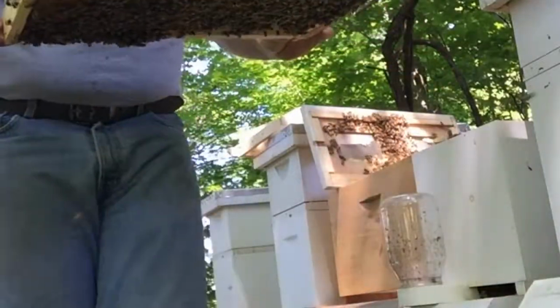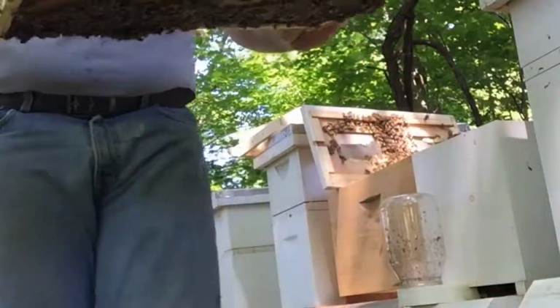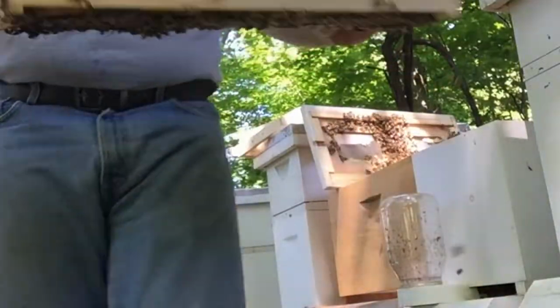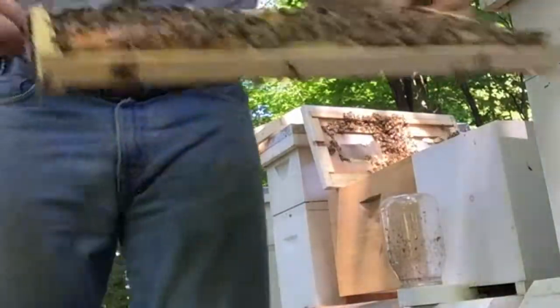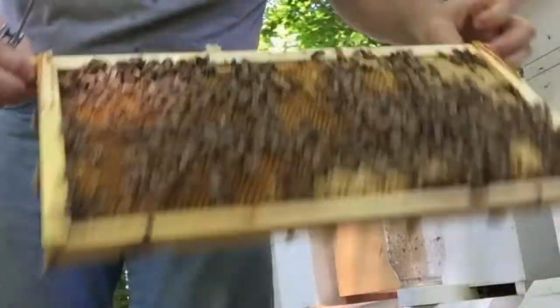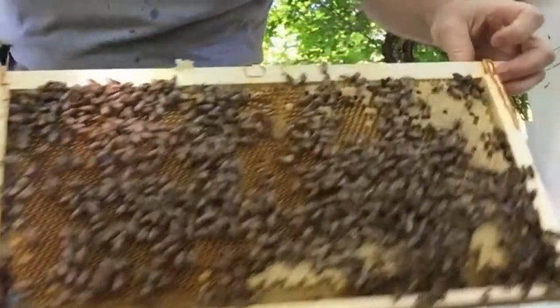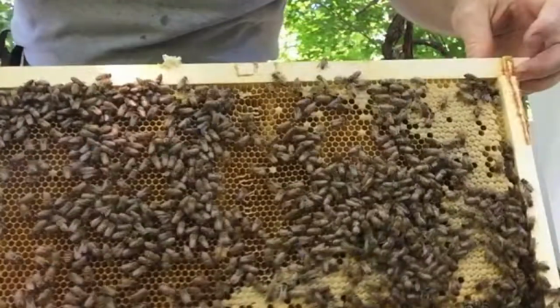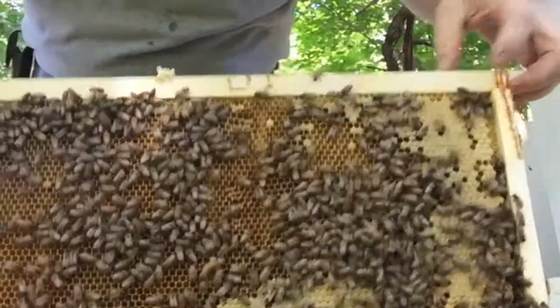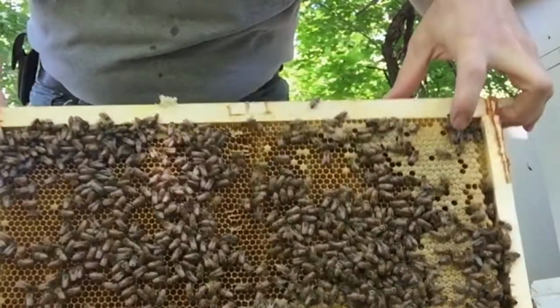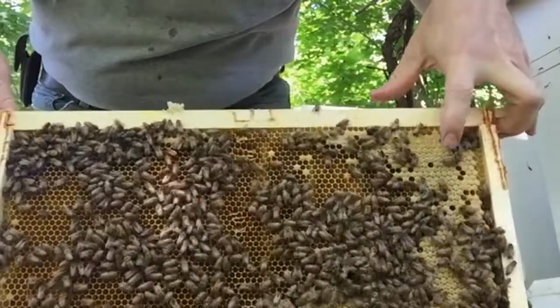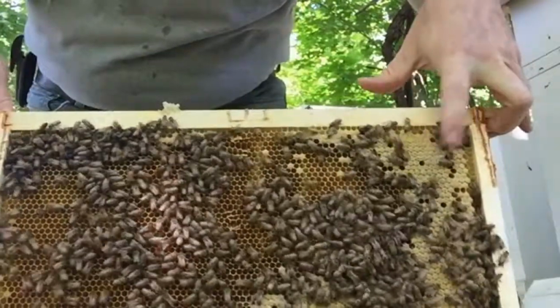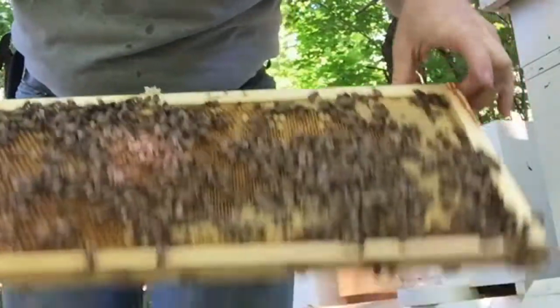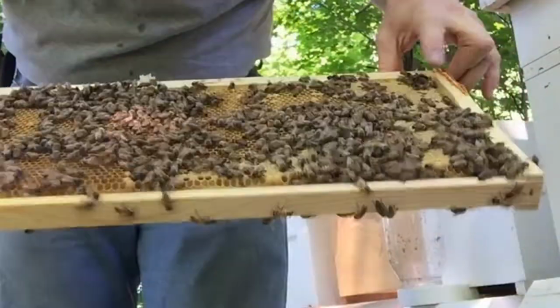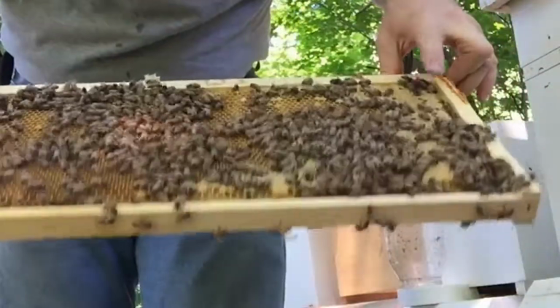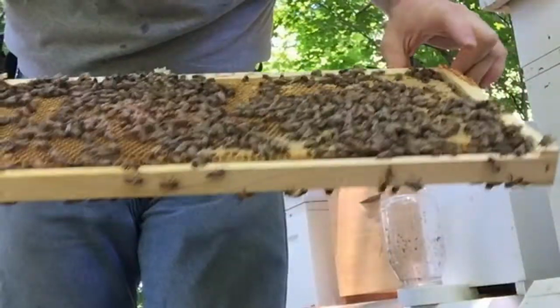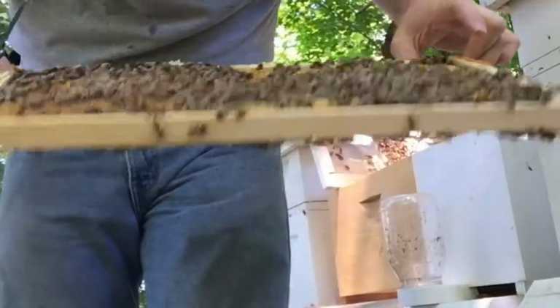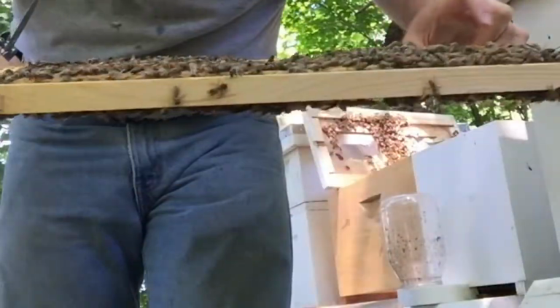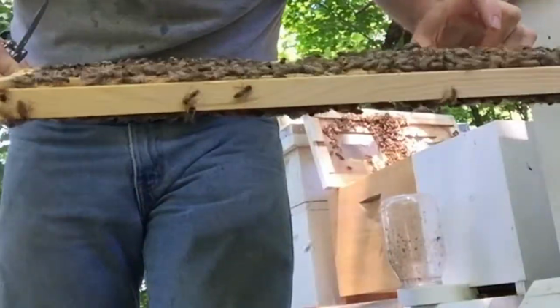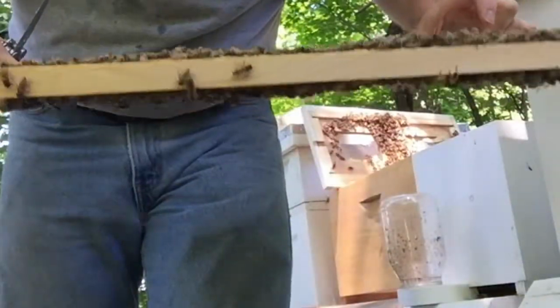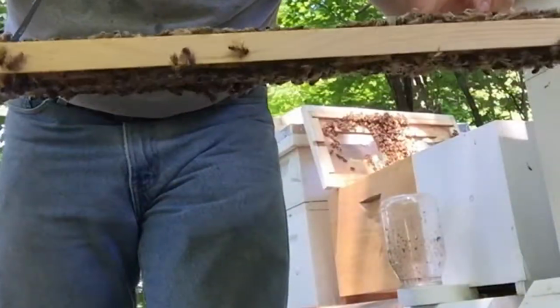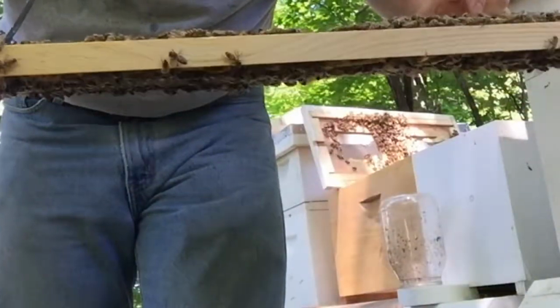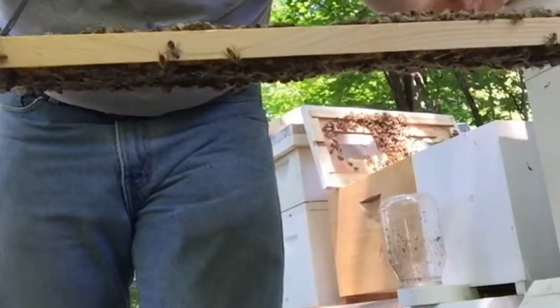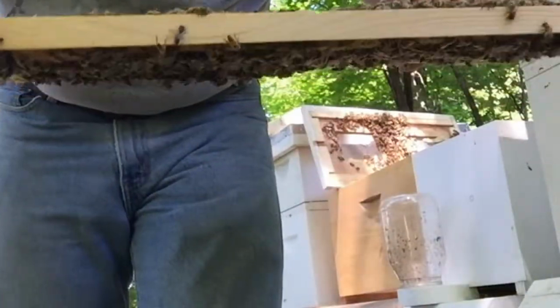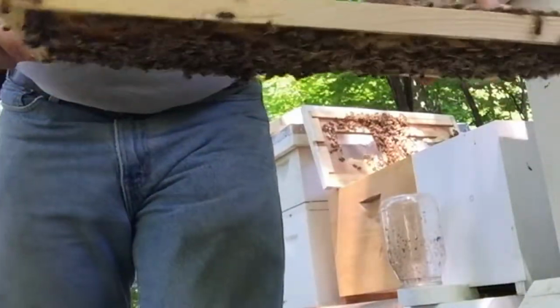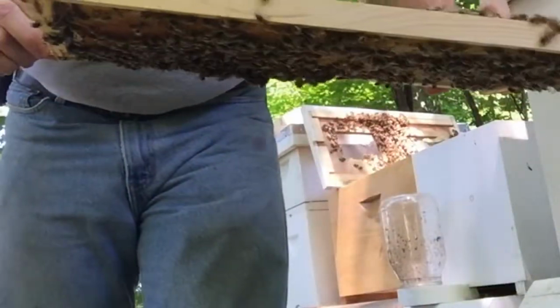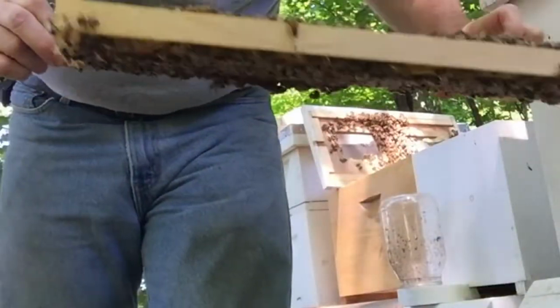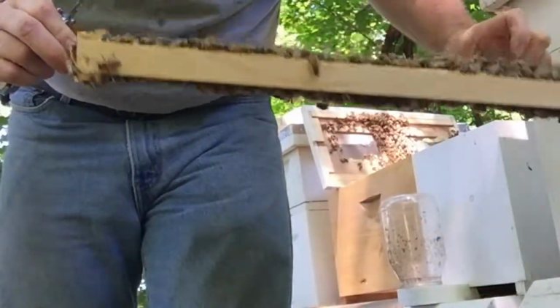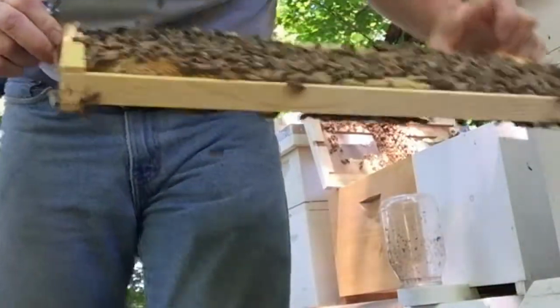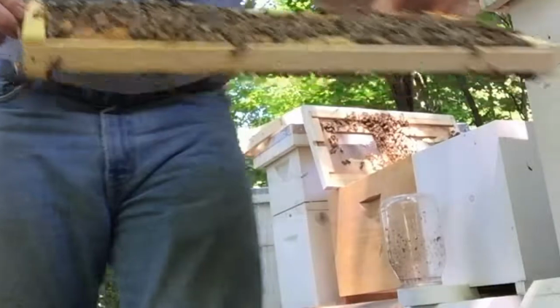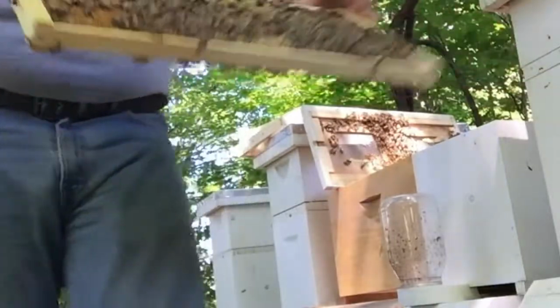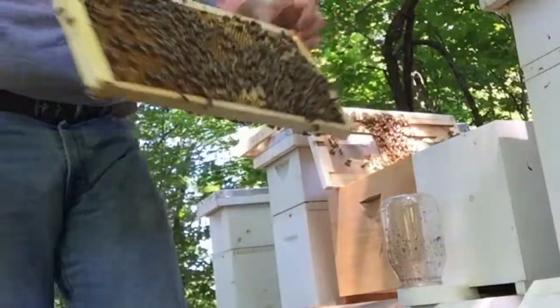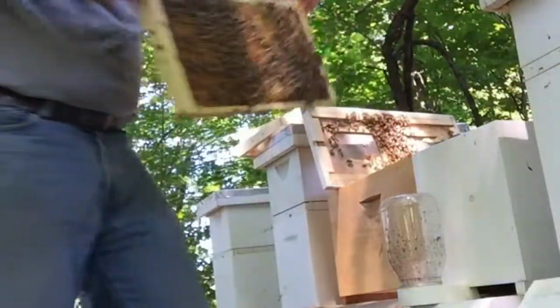I had babies hatched in there, so there are babies - I can't see fresh eggs but there were babies that were in here that hatched.